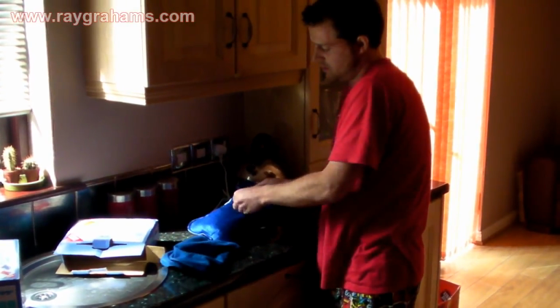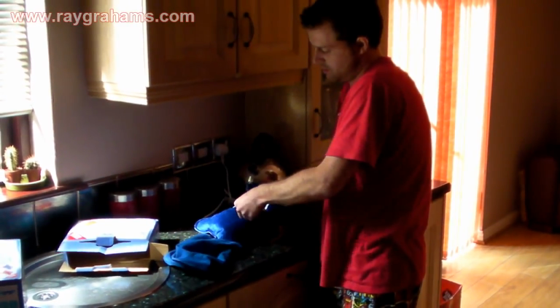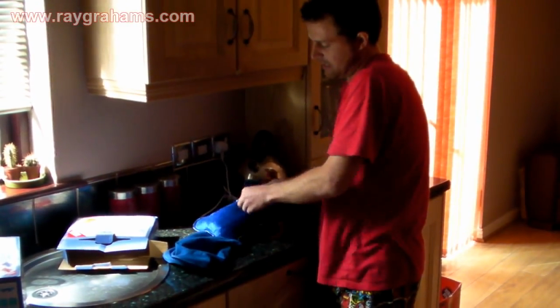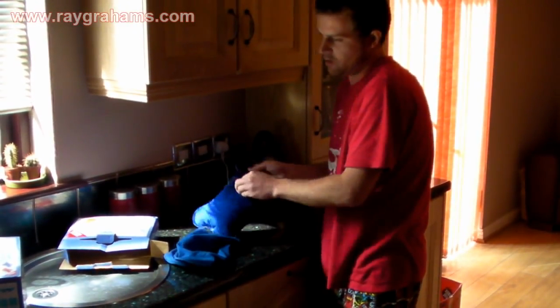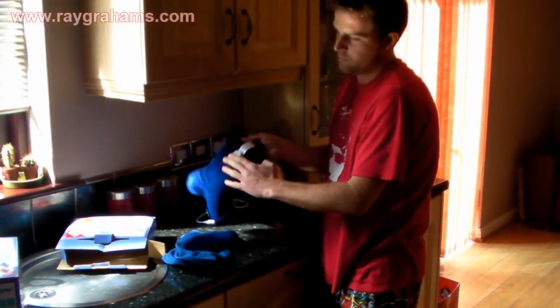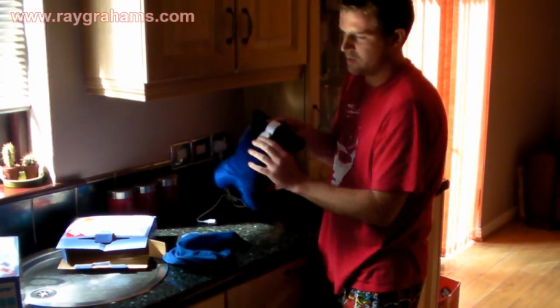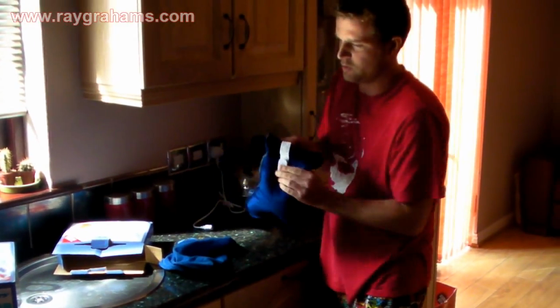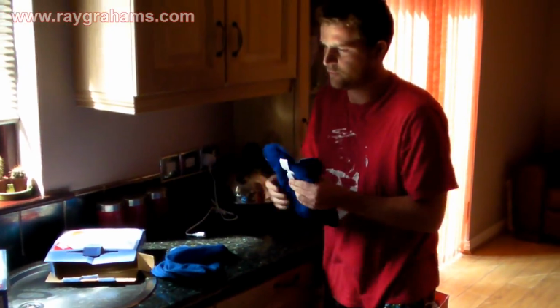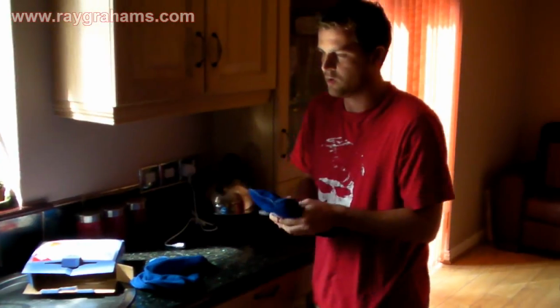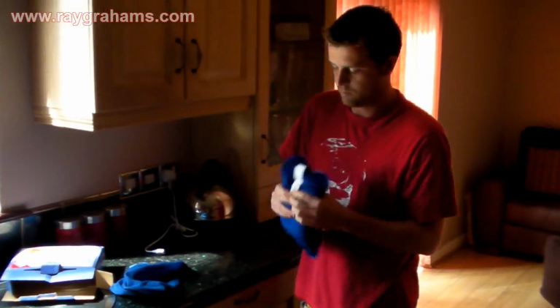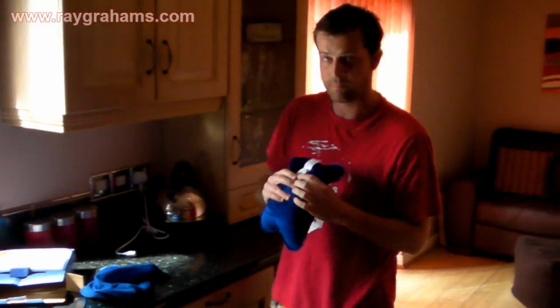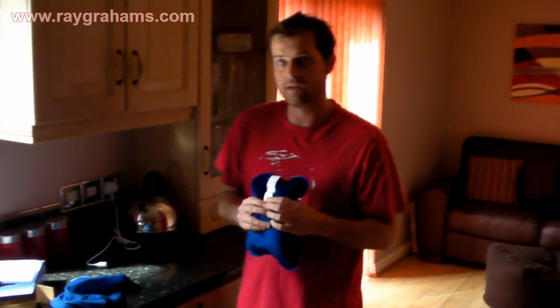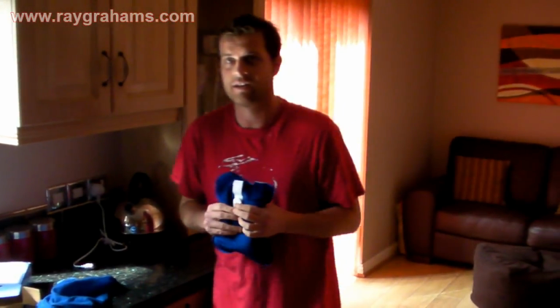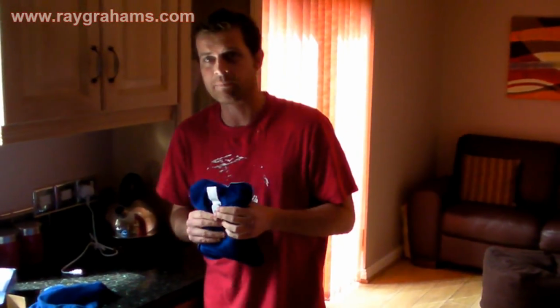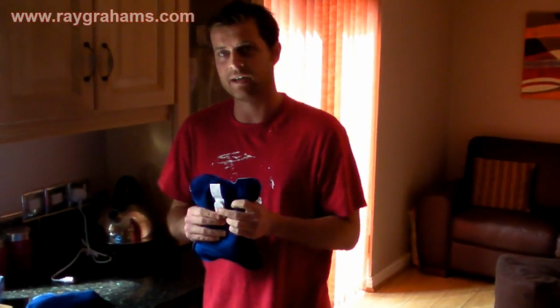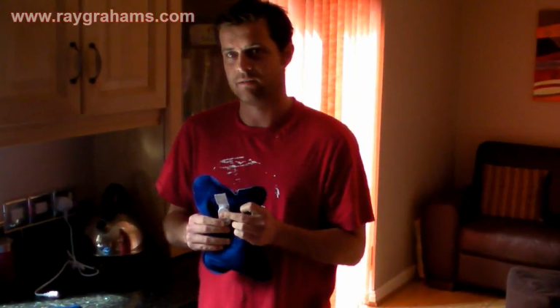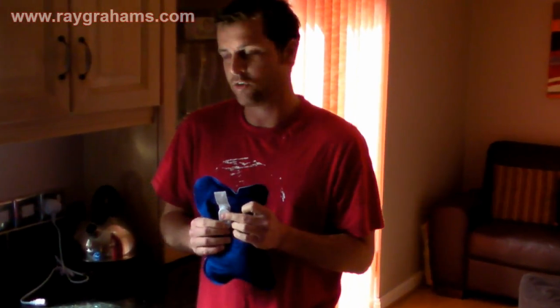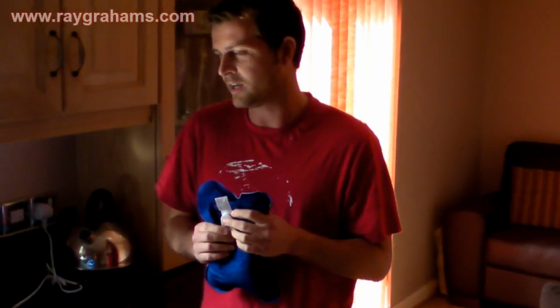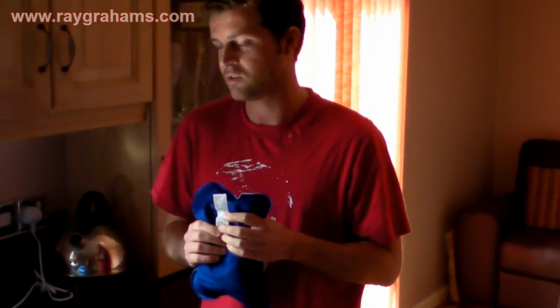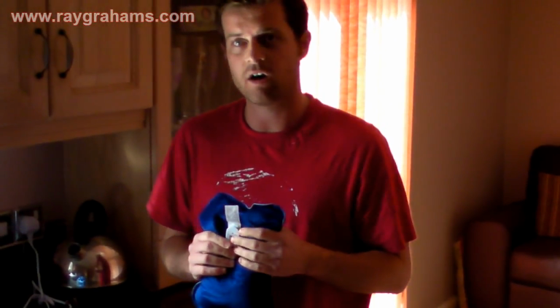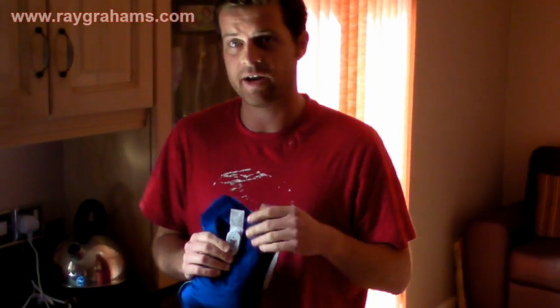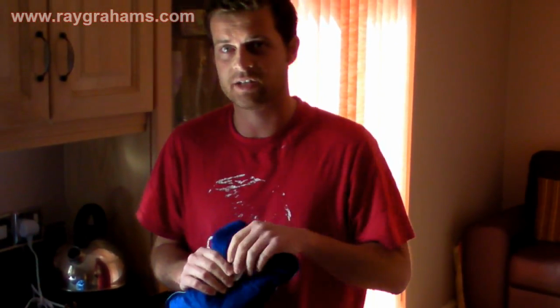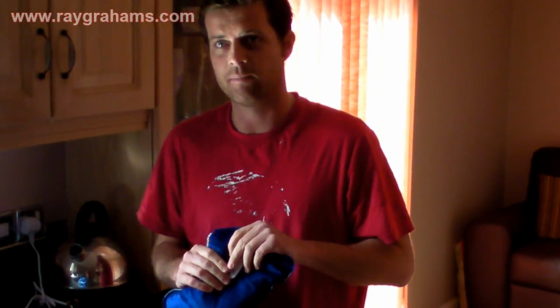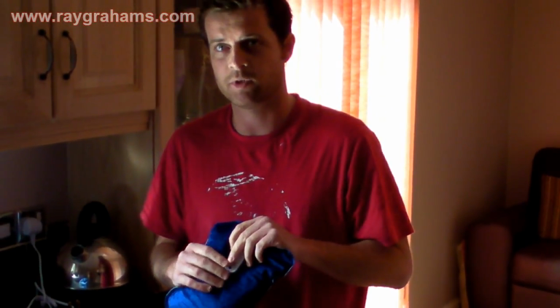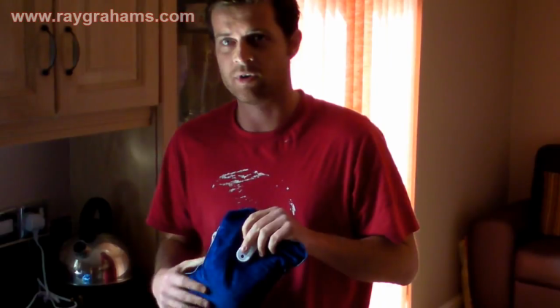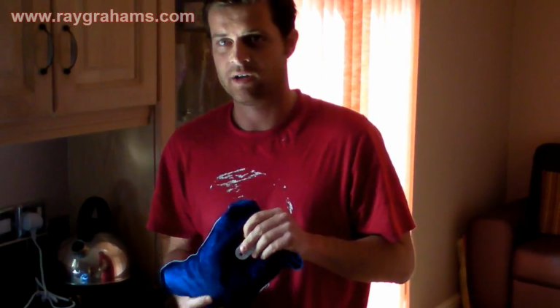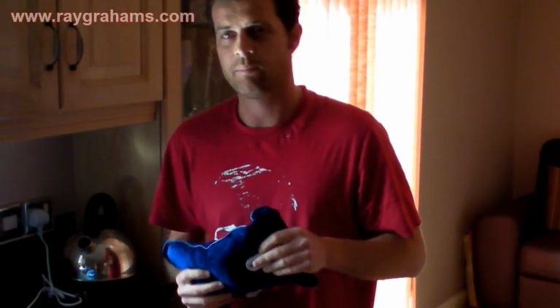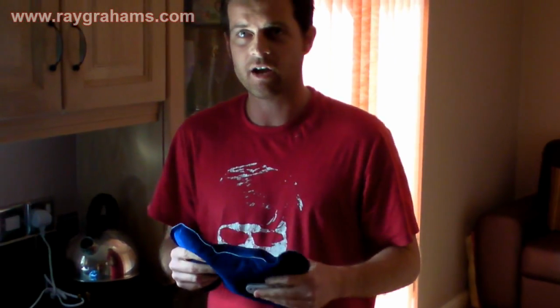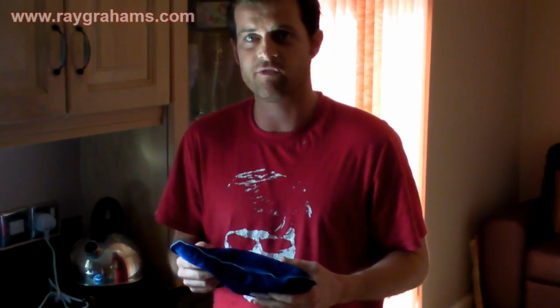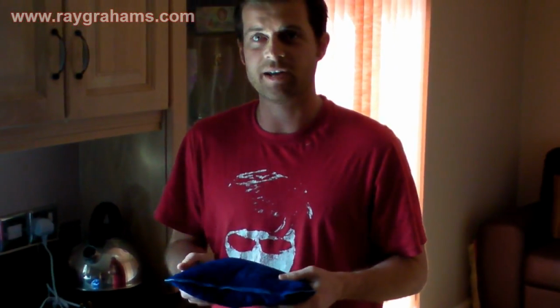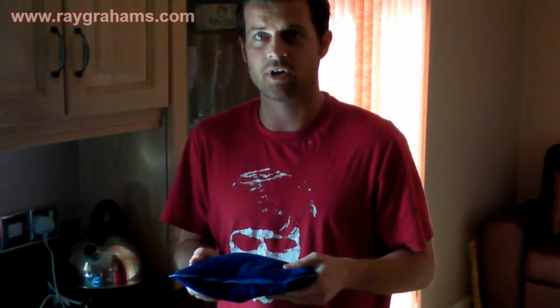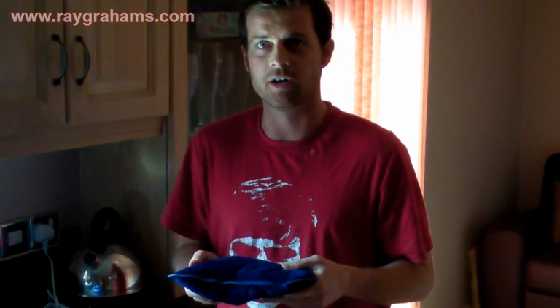The electric hot water bottle can be used for back pain, neck pain, toothaches, arthritis, and much more. Buy now at raygrams.com.